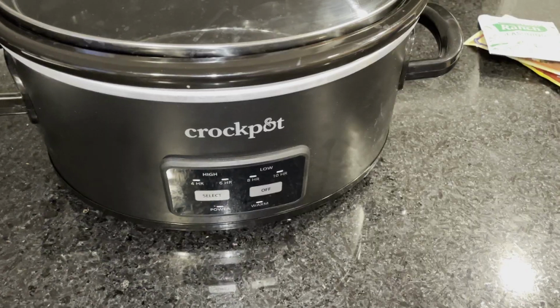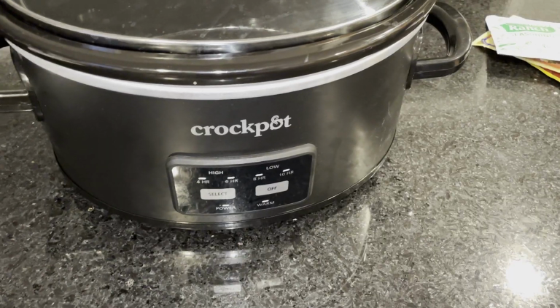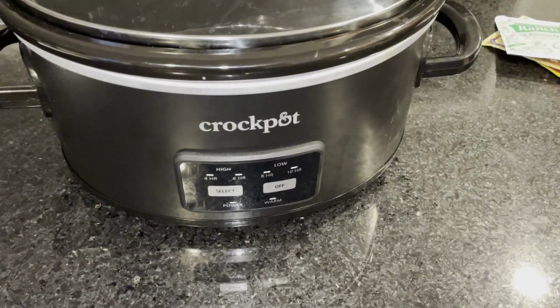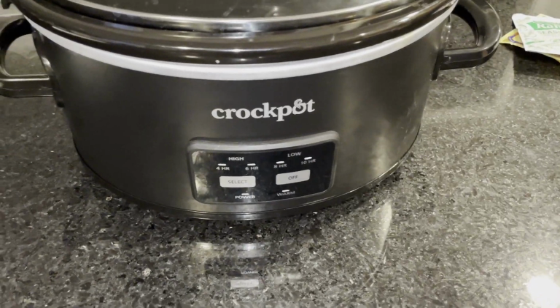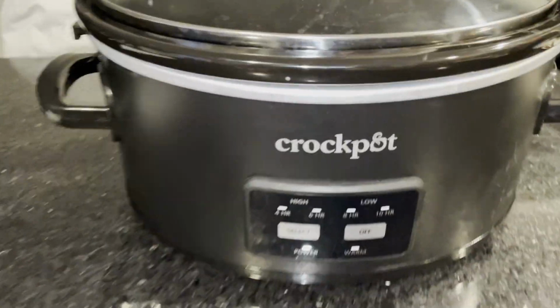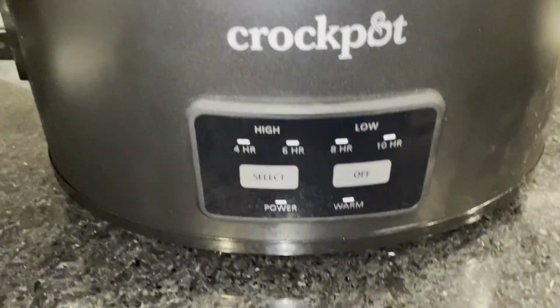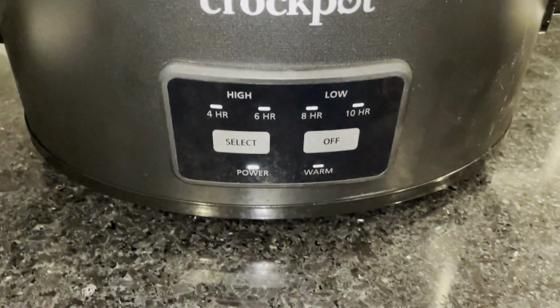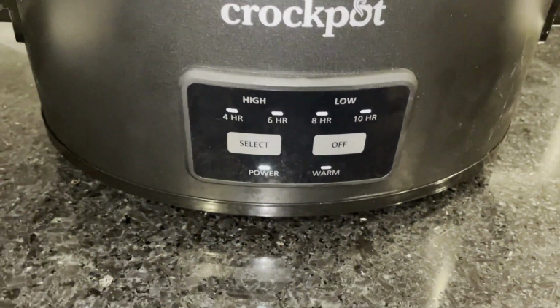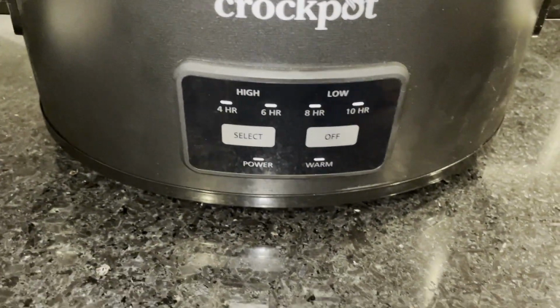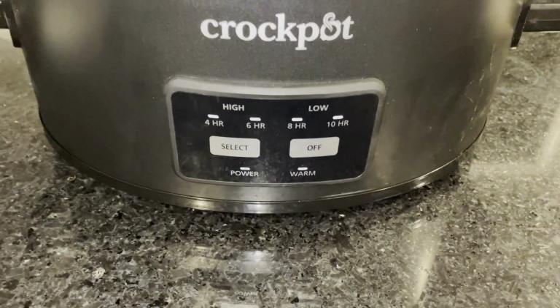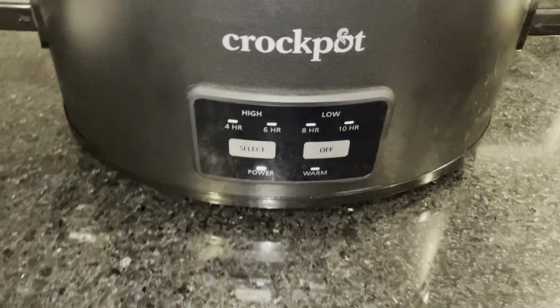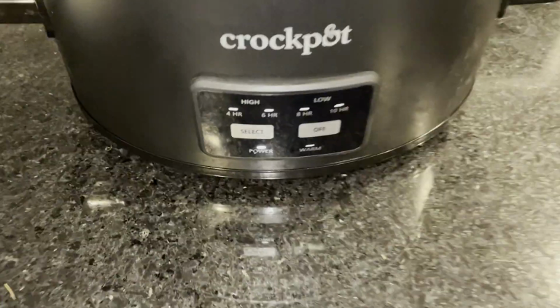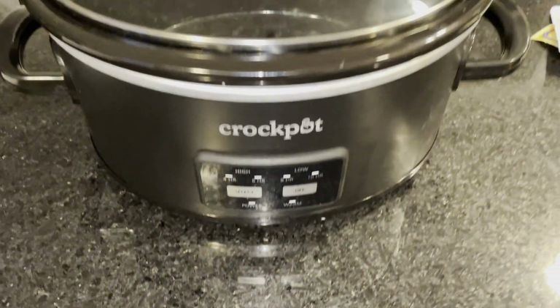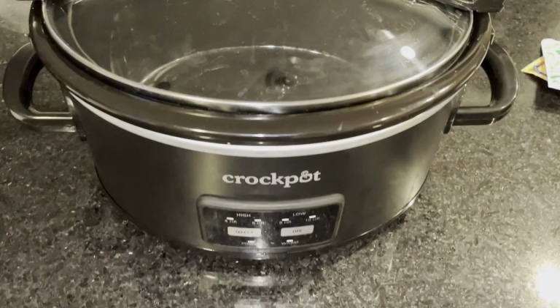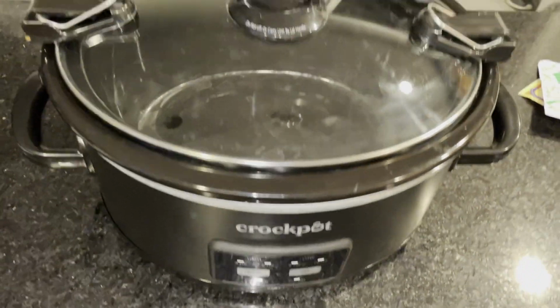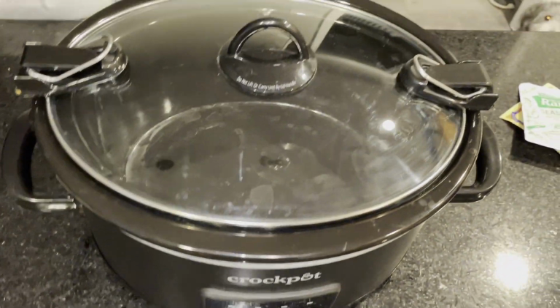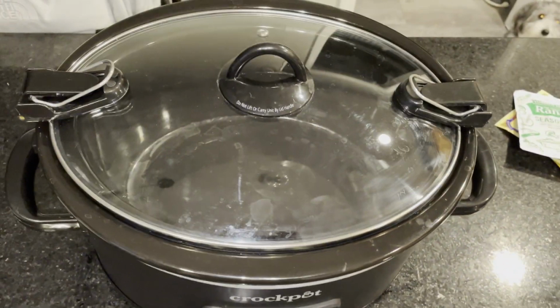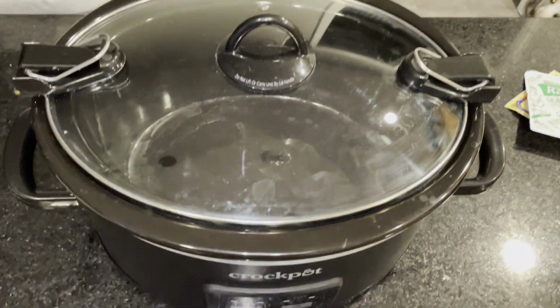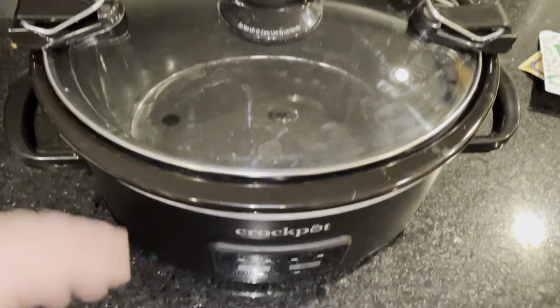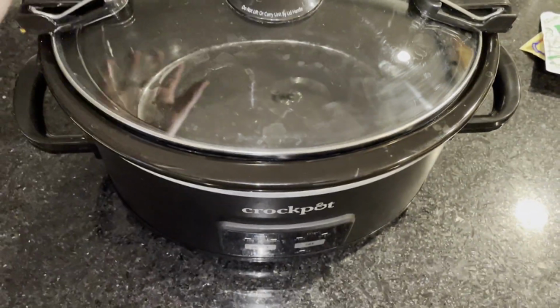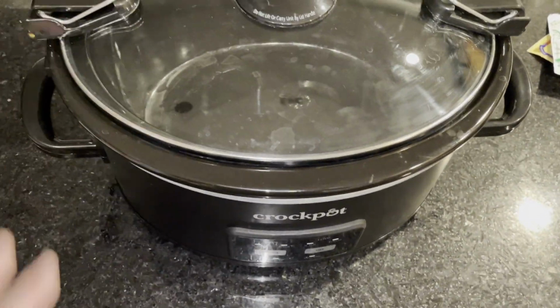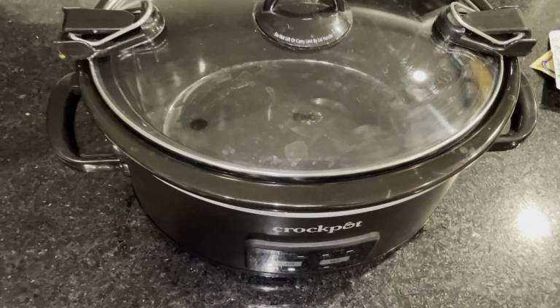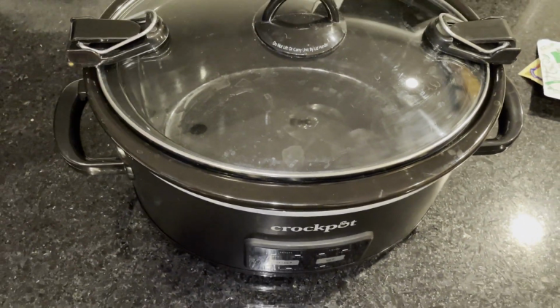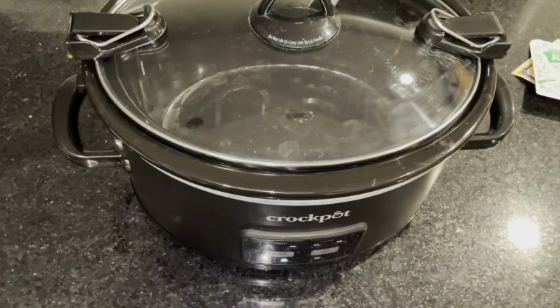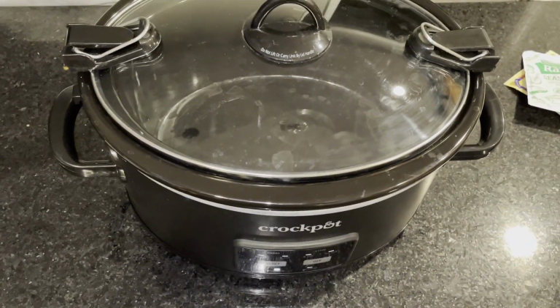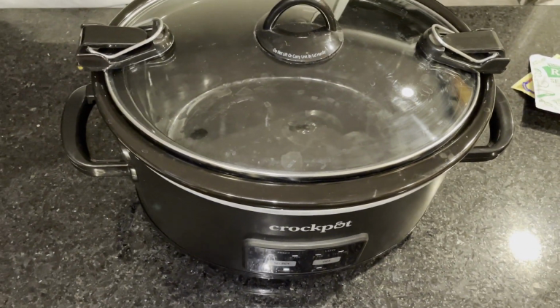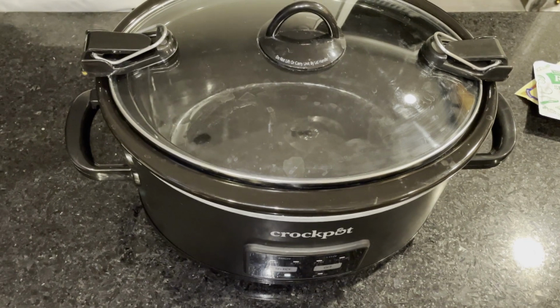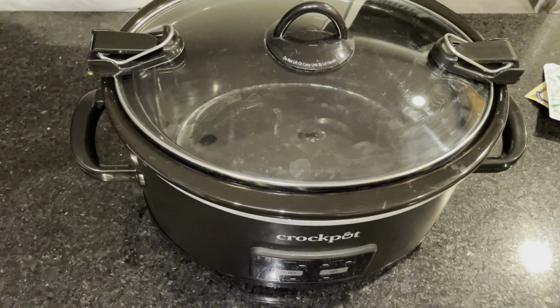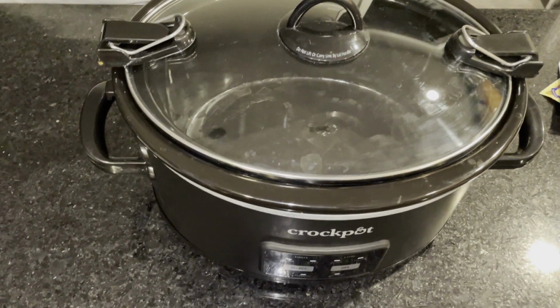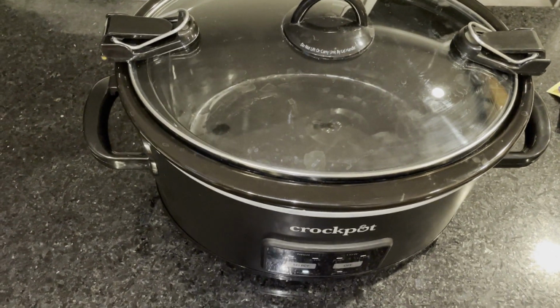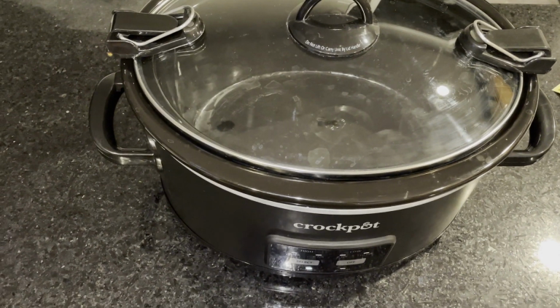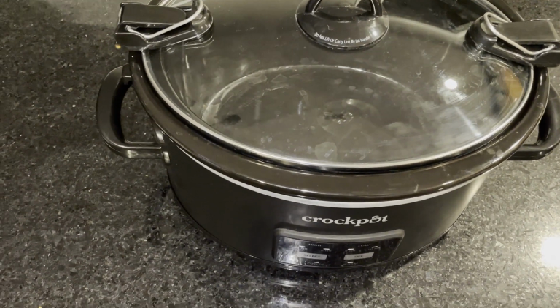What up? I'm going to hop on here and do a quick video review on this crock pot. This has the locking lid. It's matte black. This thing's been awesome. We got it for our wedding registry. About to put in a pot roast.